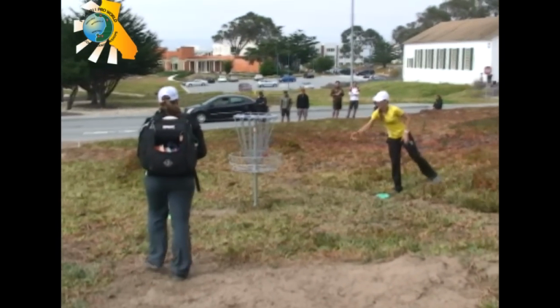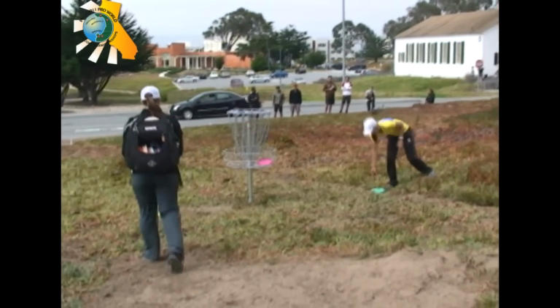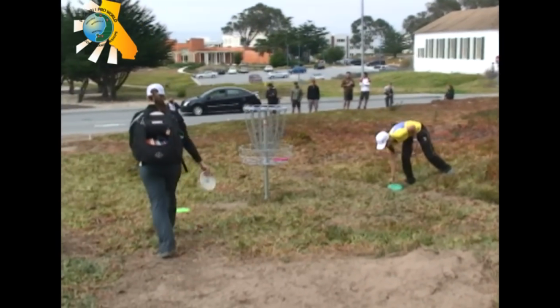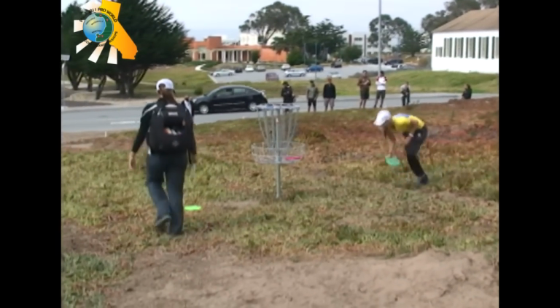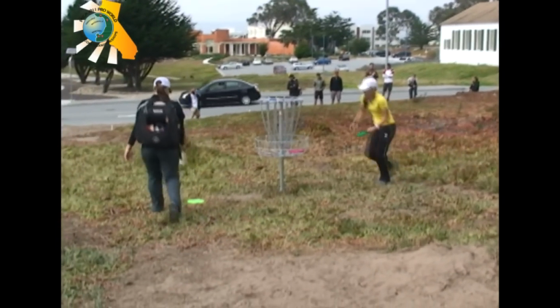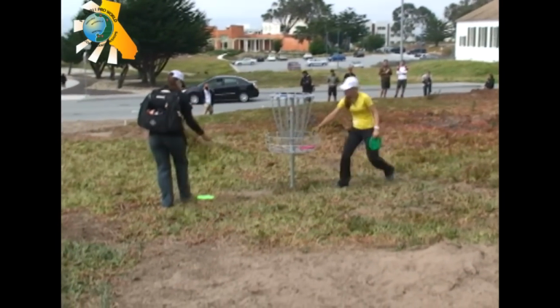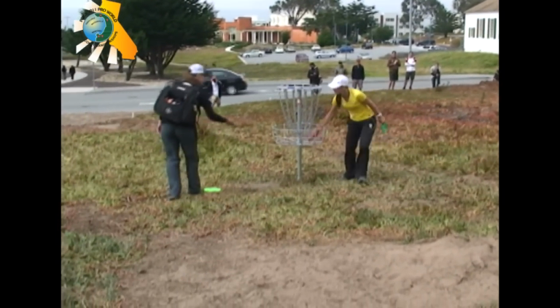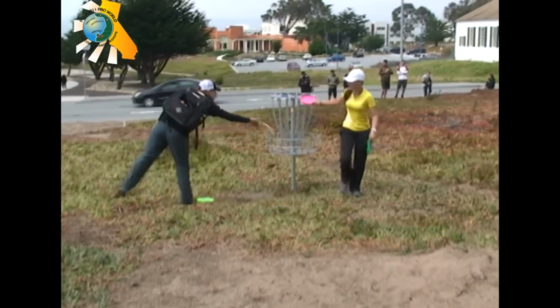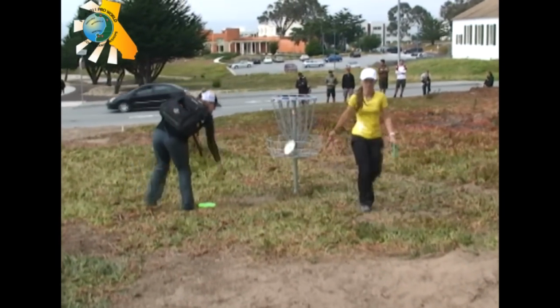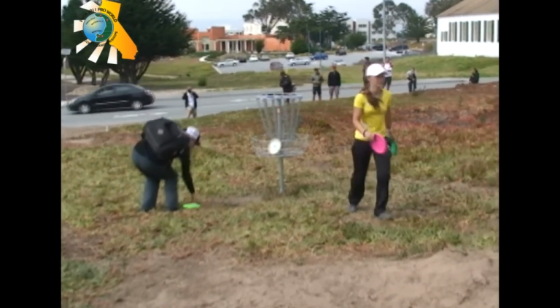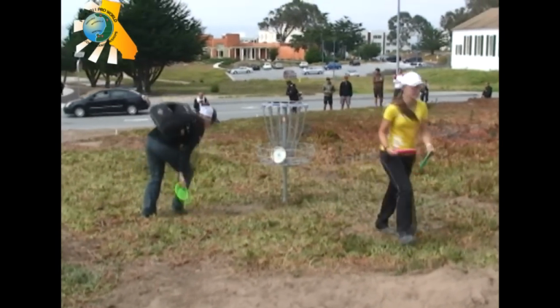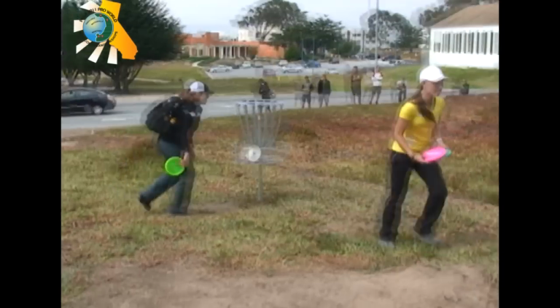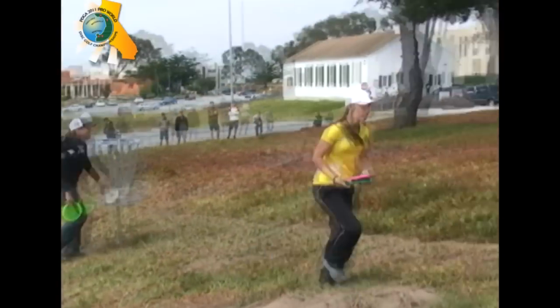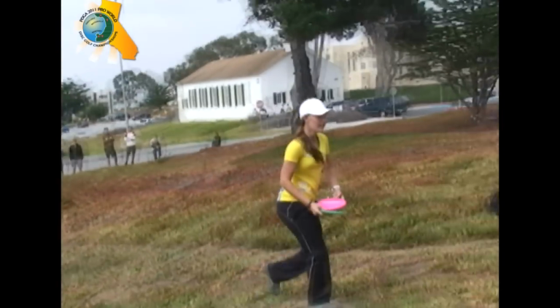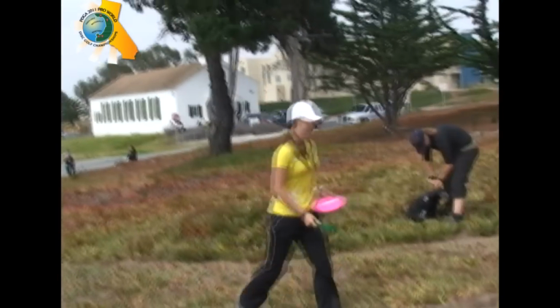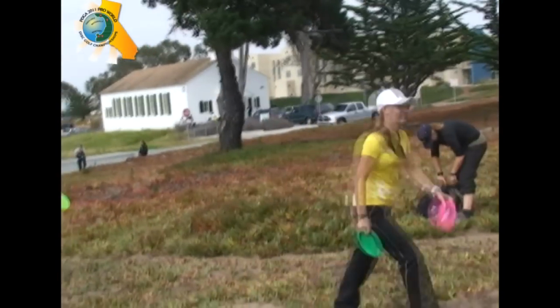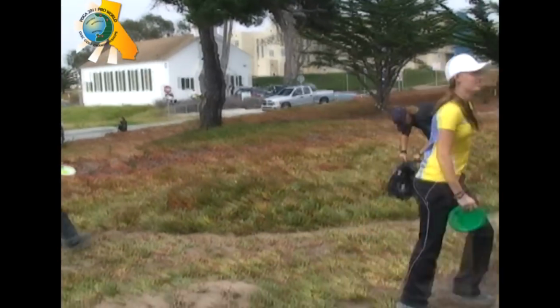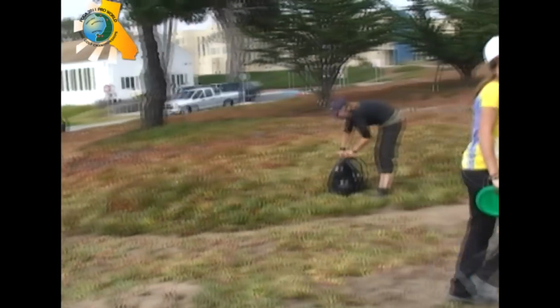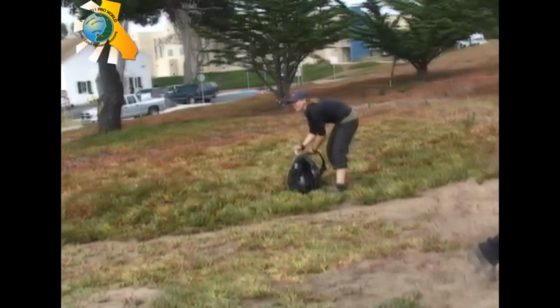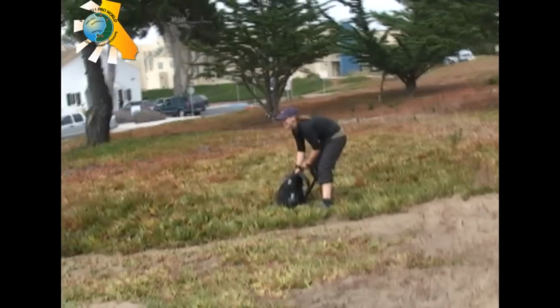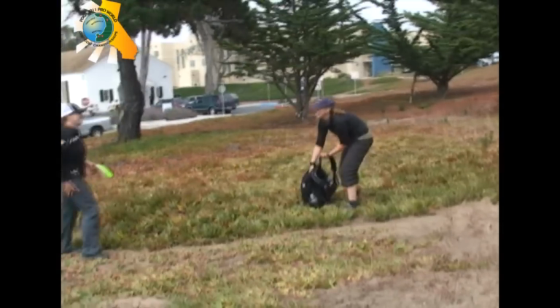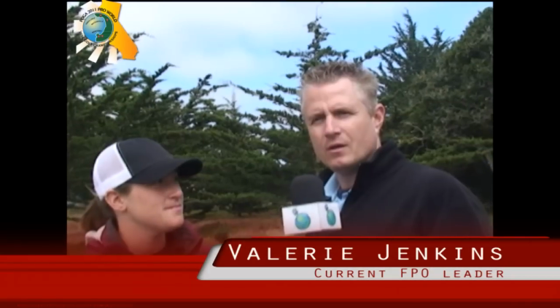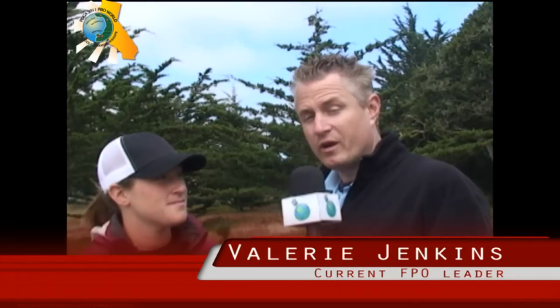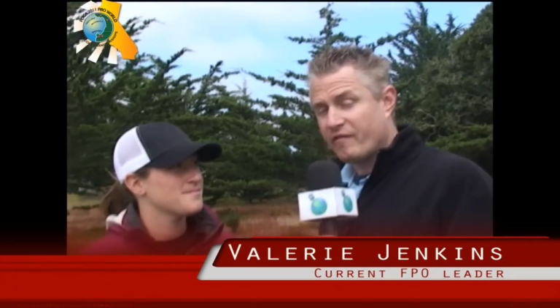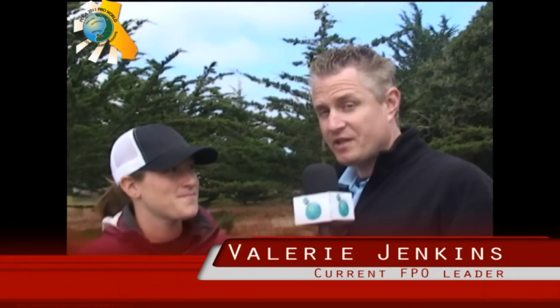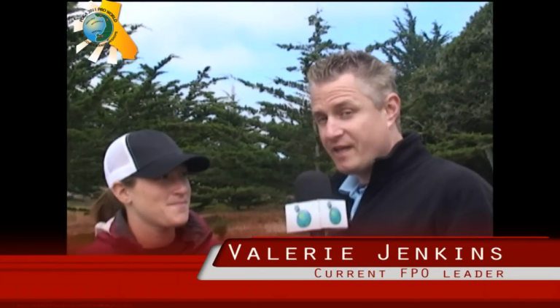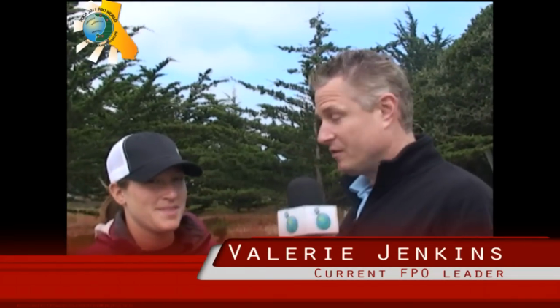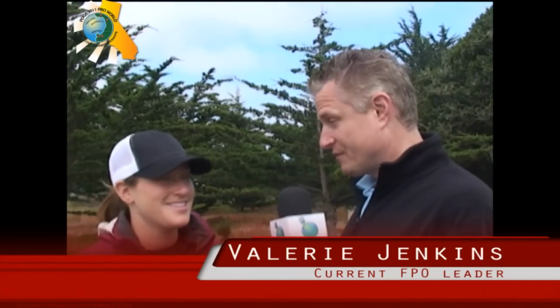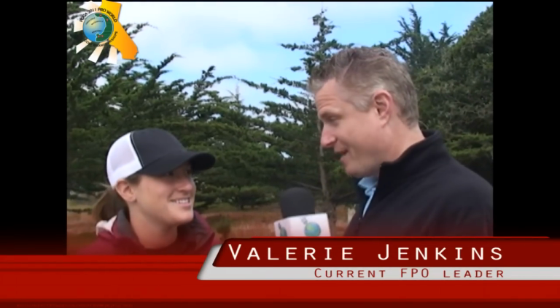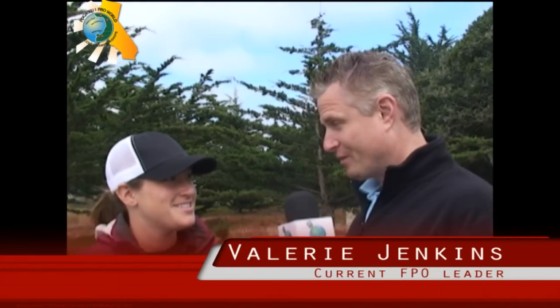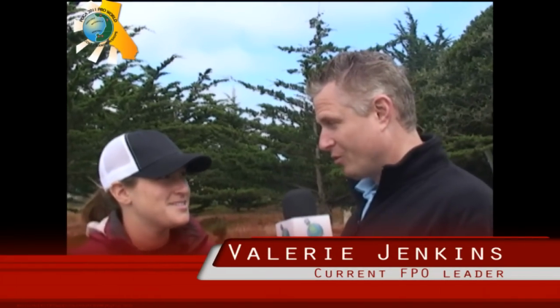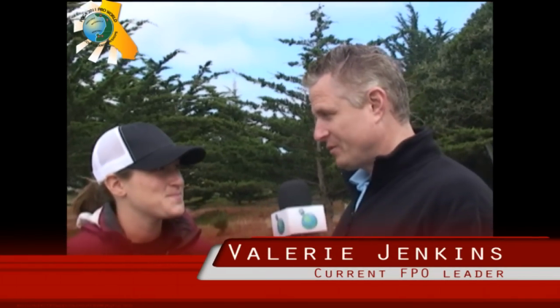There's Paige to finish up with her pink putter. And Valerie Jenkins, our current leader. We're here with Valerie Jenkins, the leader after two days here at the Pro World Championships.